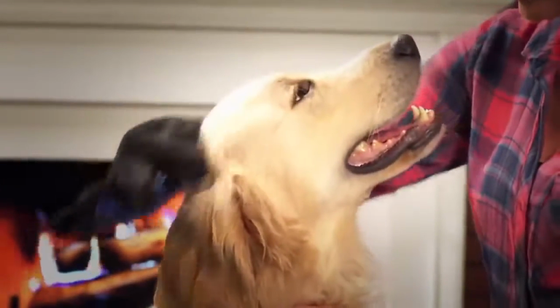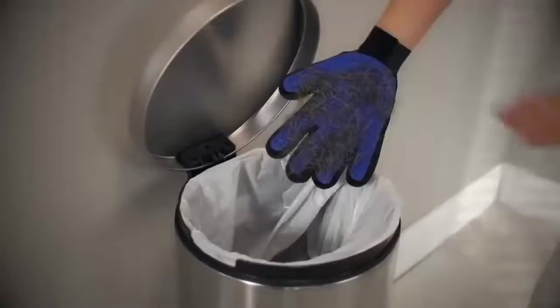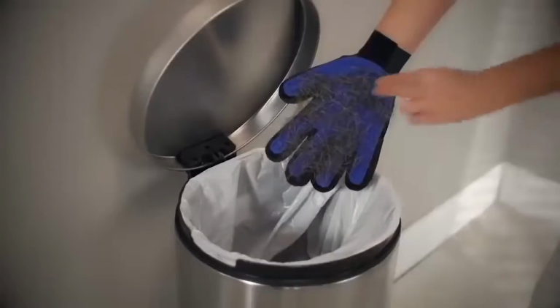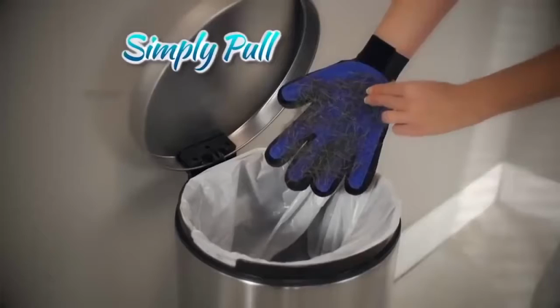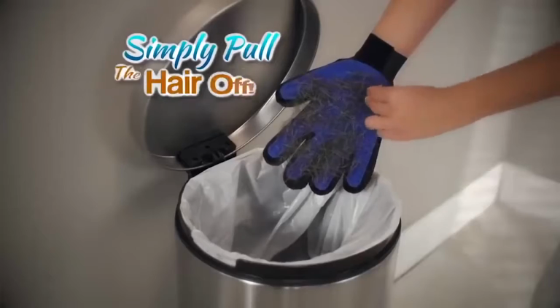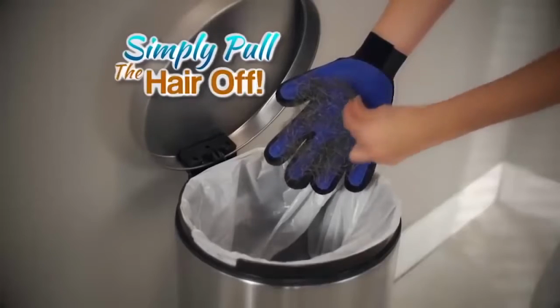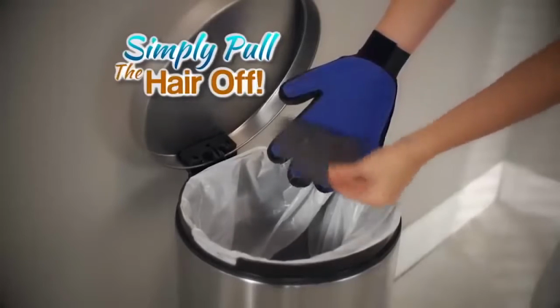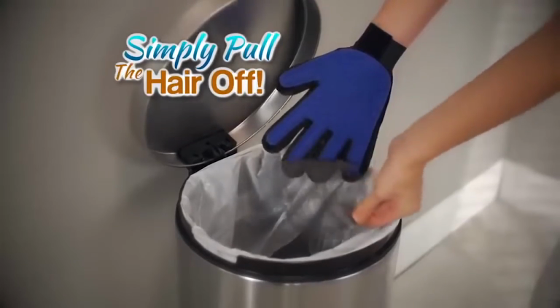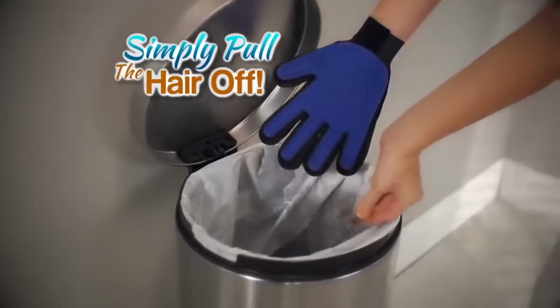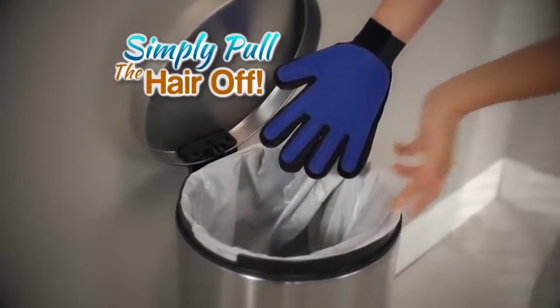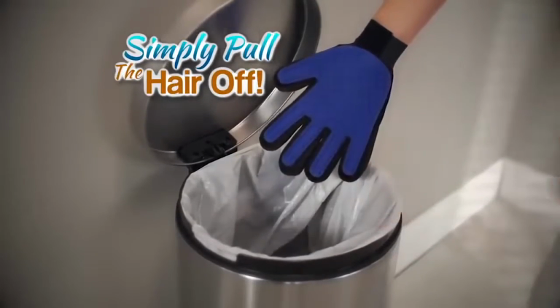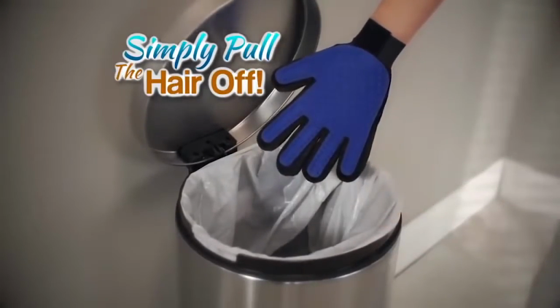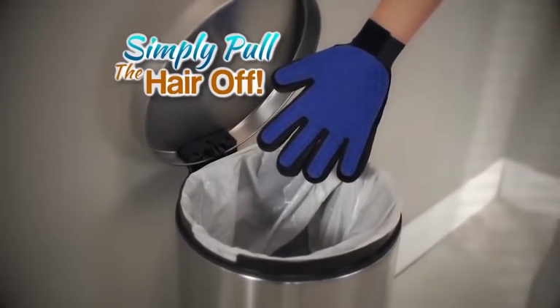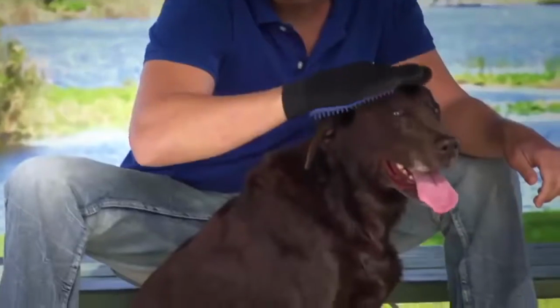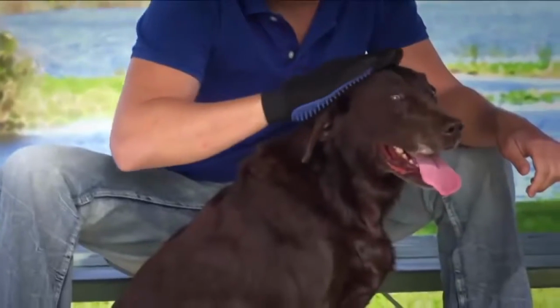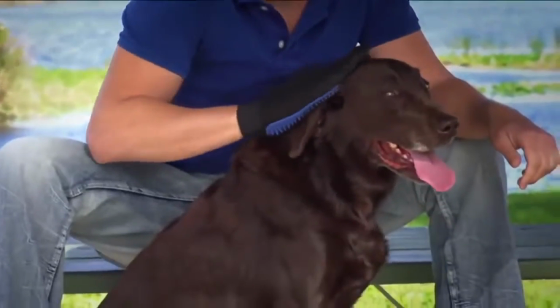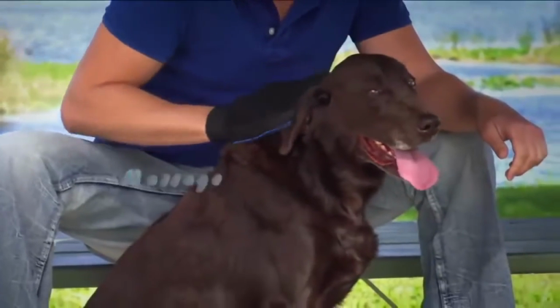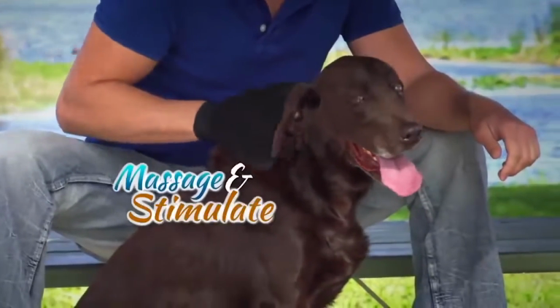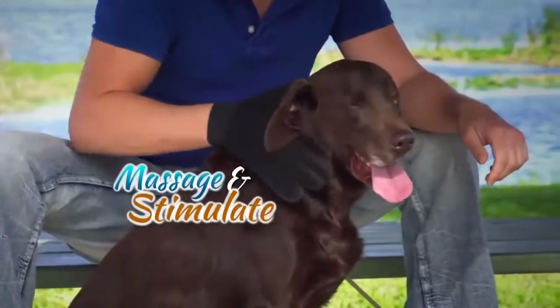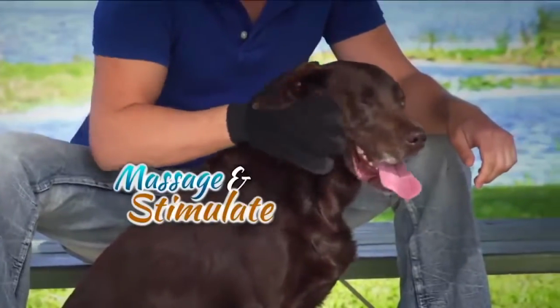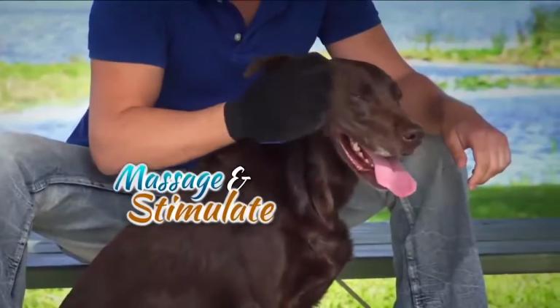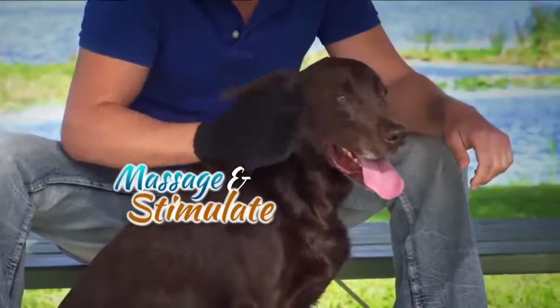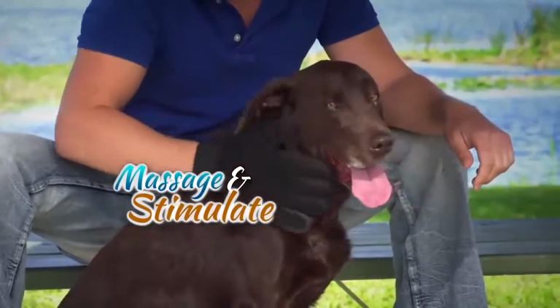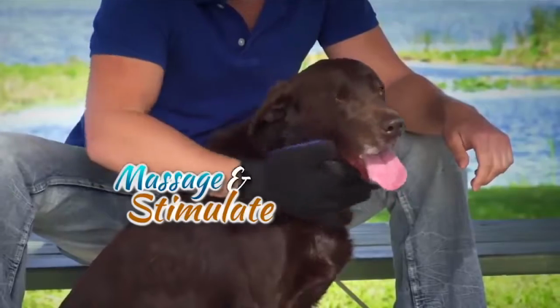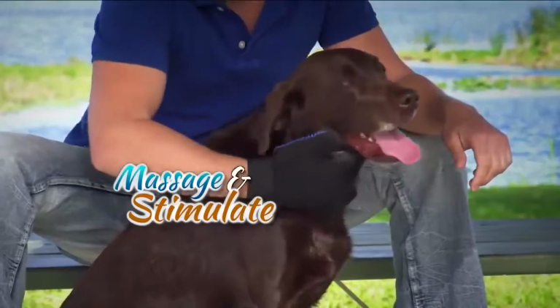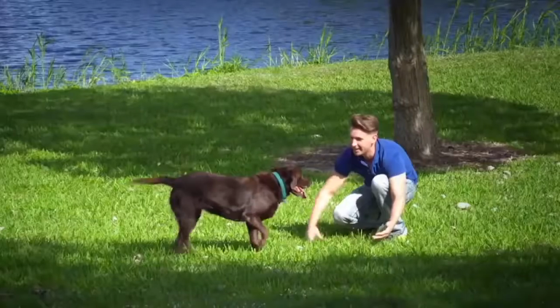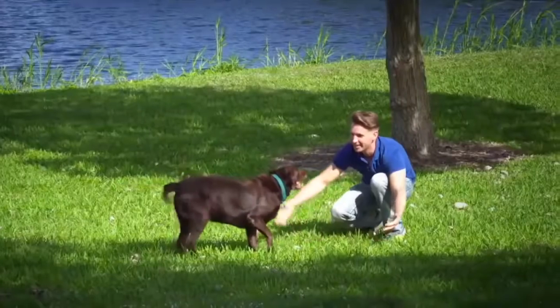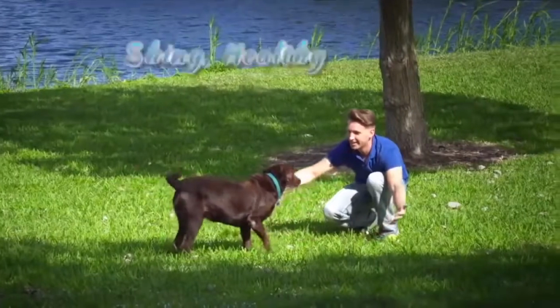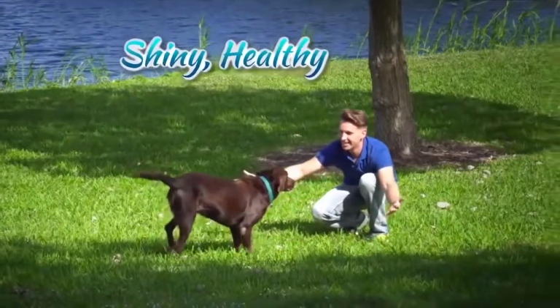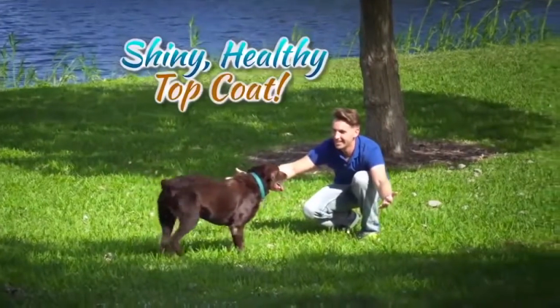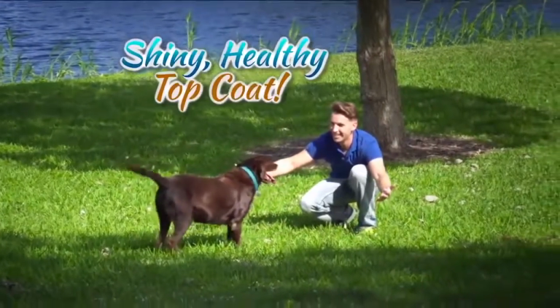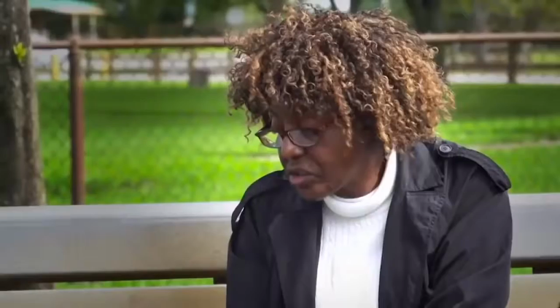And when you're done, simply pull the hair off and throw it in the trash. Plus, the flexible grooming tips massage and stimulate the skin for a shiny, healthy top coat.